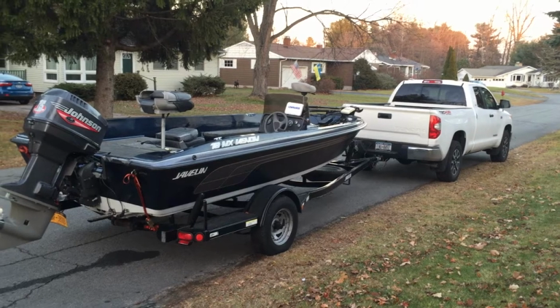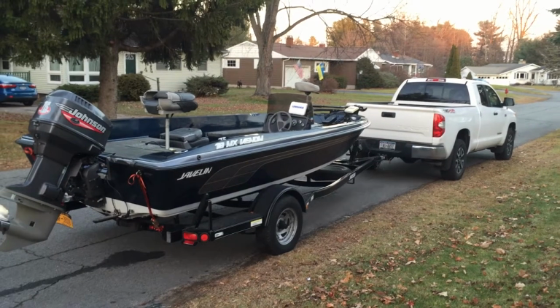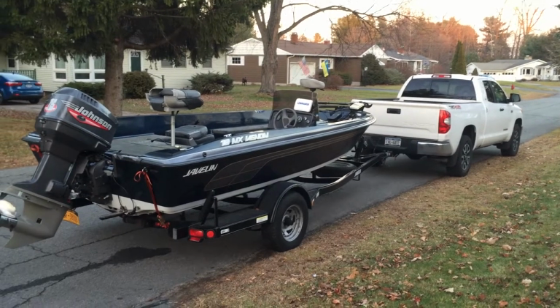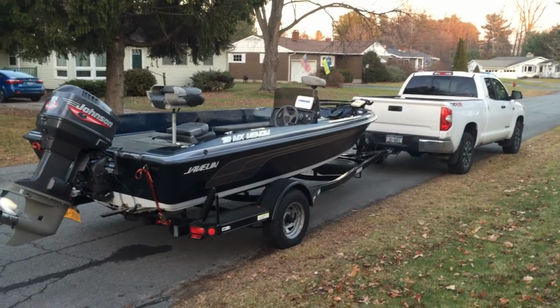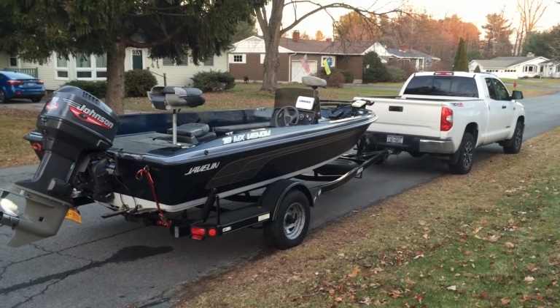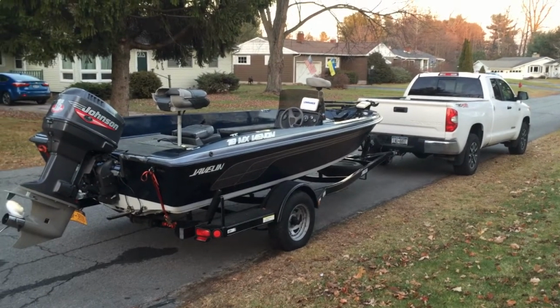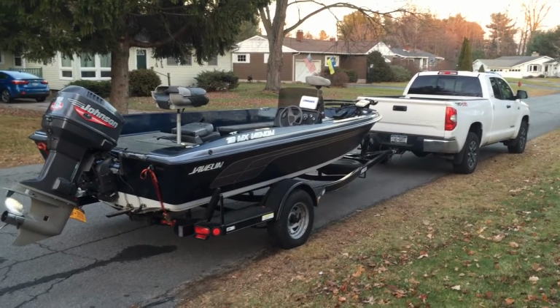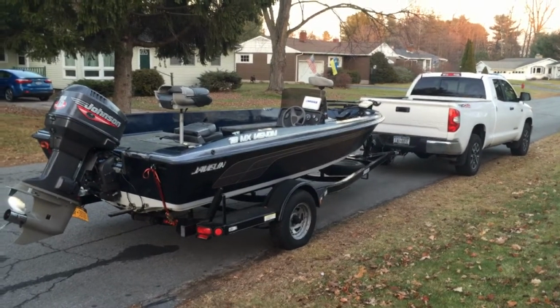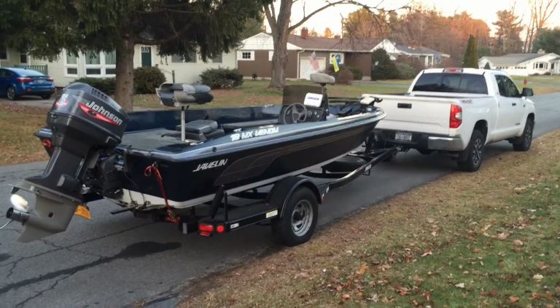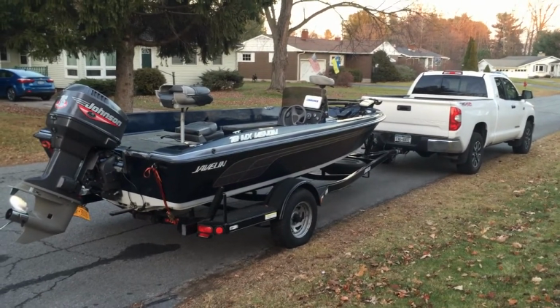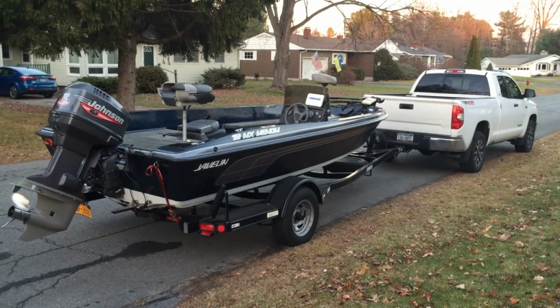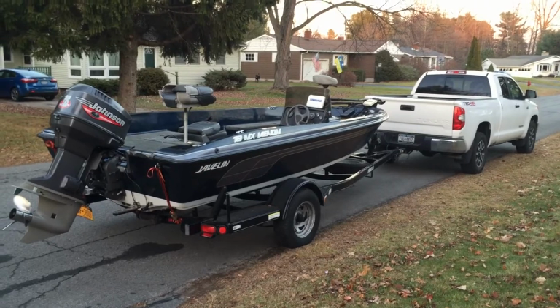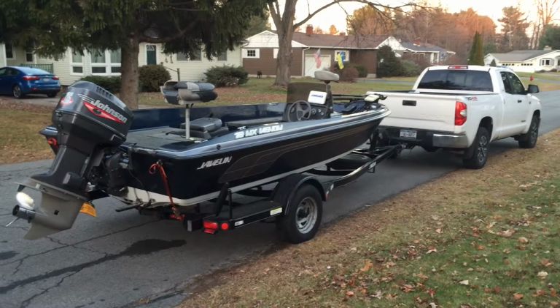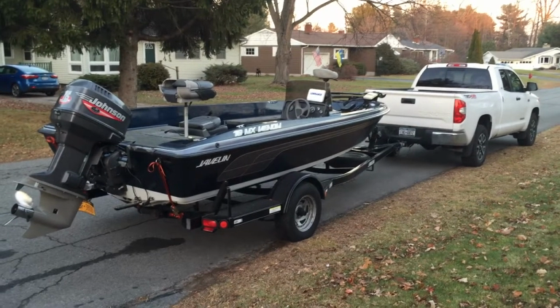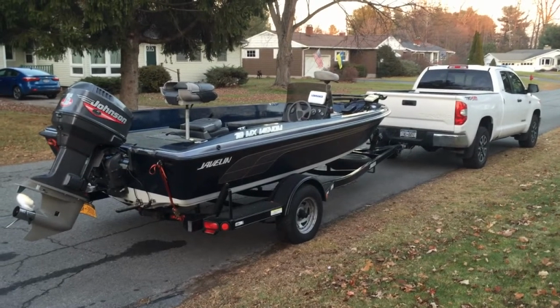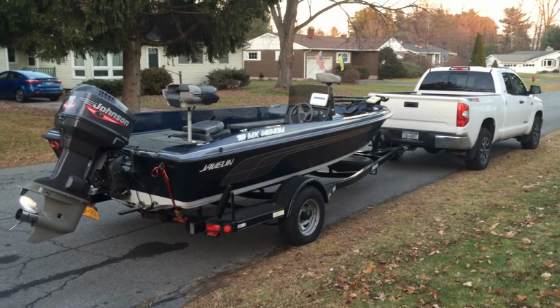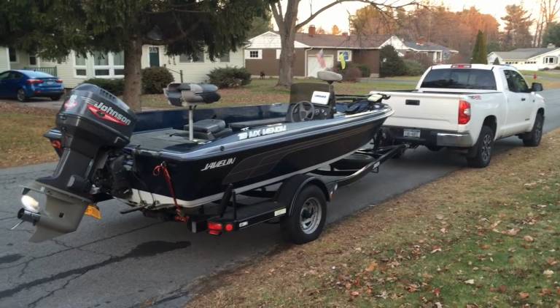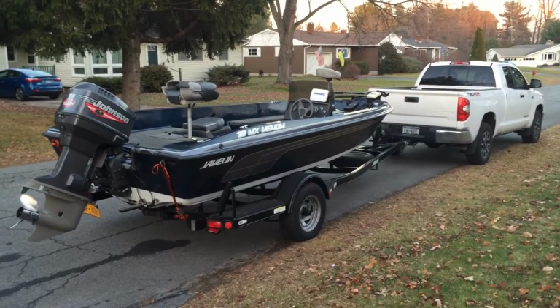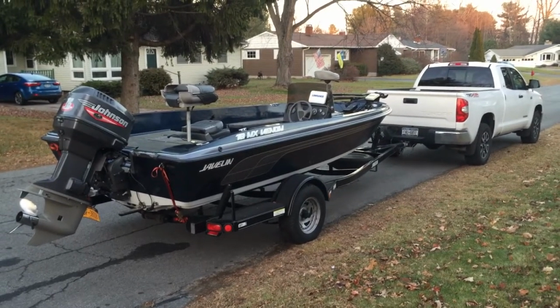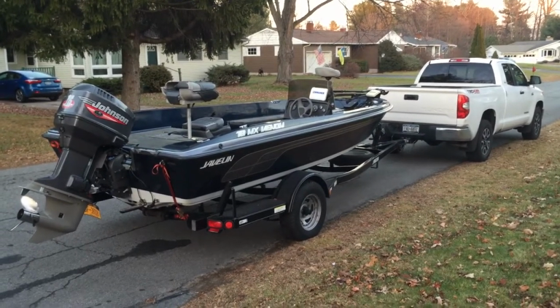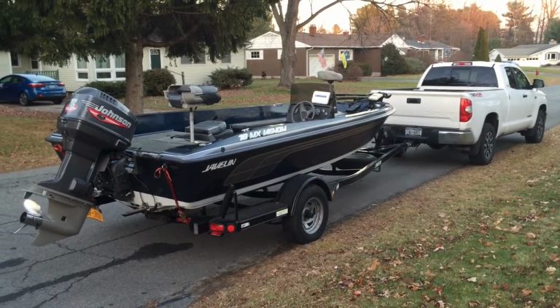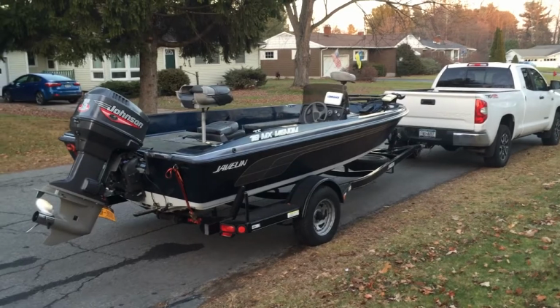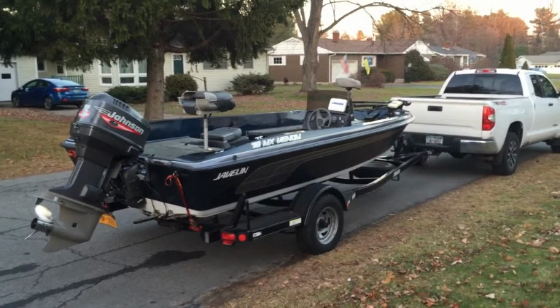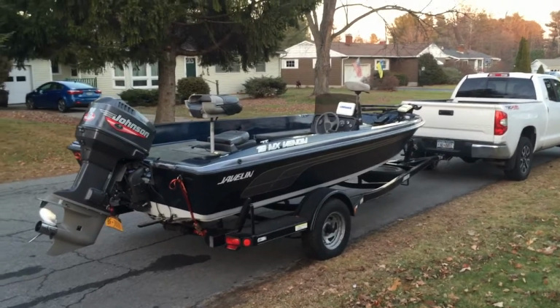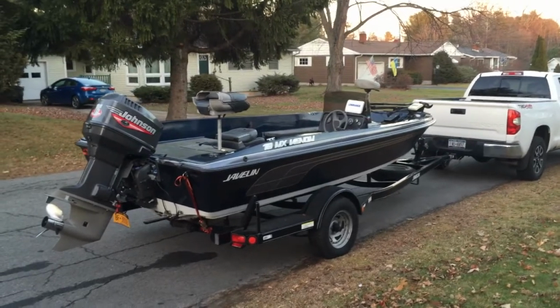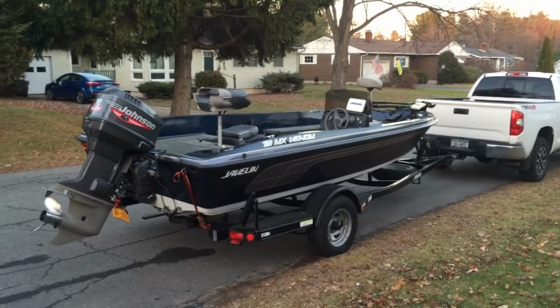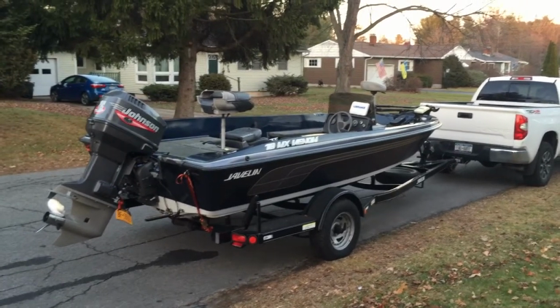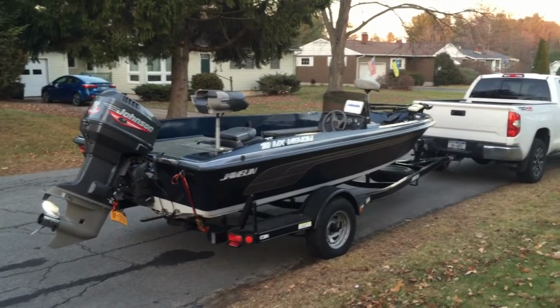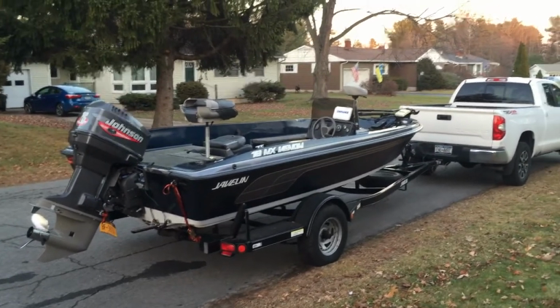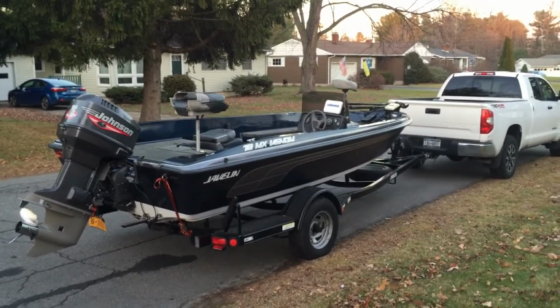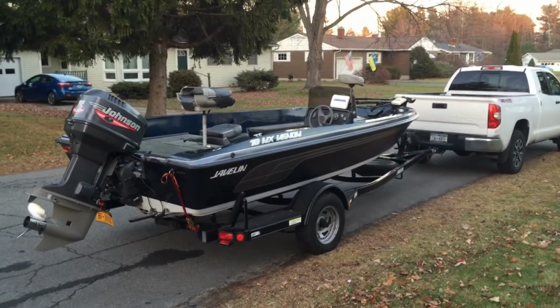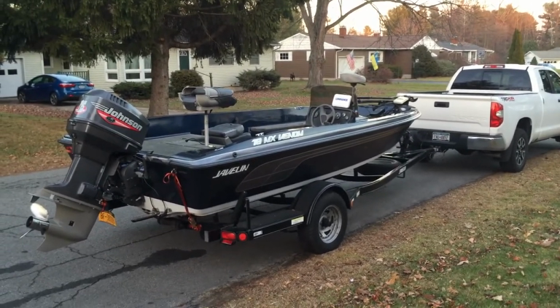Hey guys, I want to do a real quick walk-around video. I'm going to be selling this boat in the spring. It's December 2015. Had a pretty mild fall, so I was able to get a few last fishing trips in, but she's heading up to be winterized now.